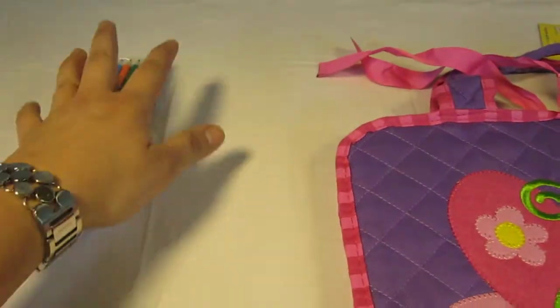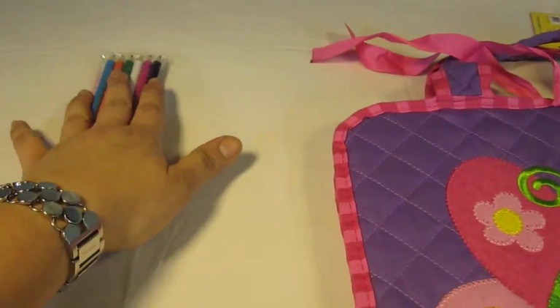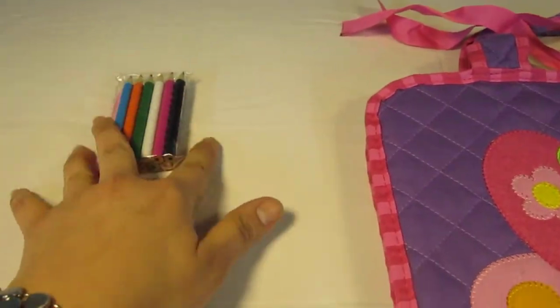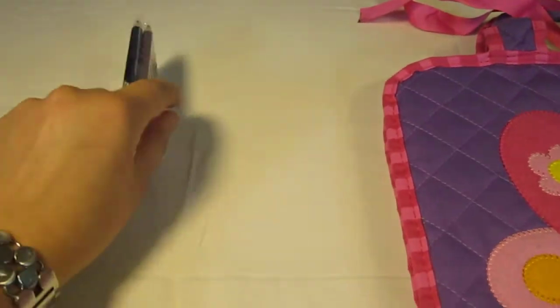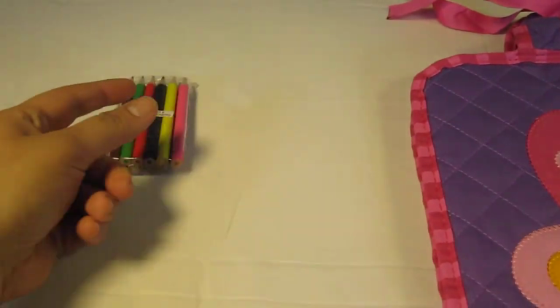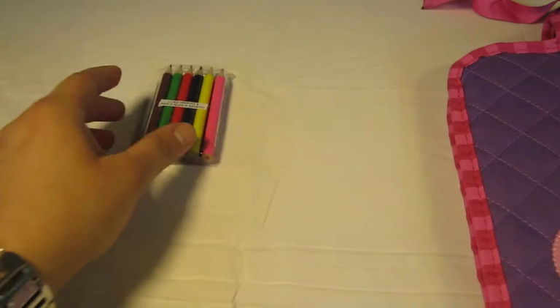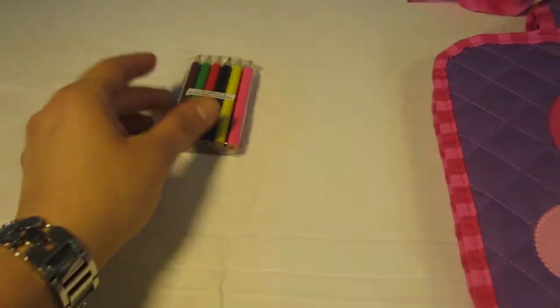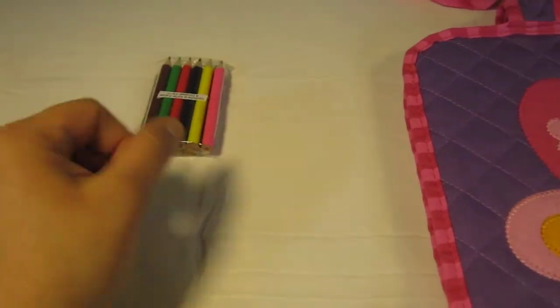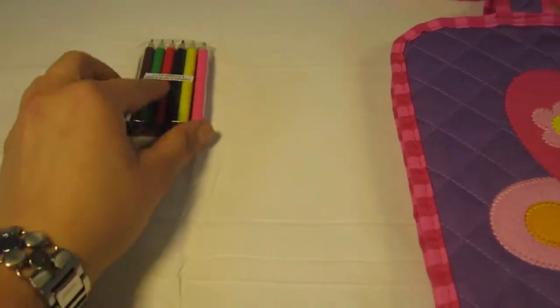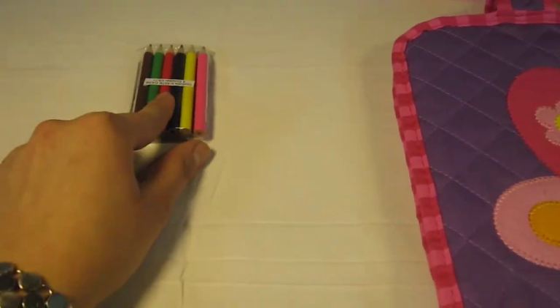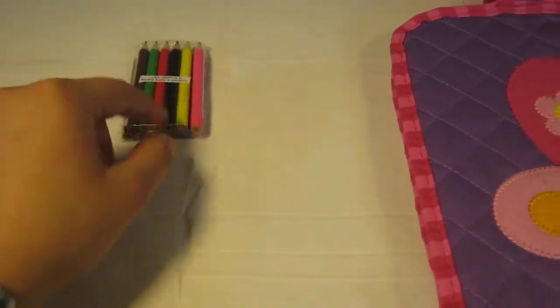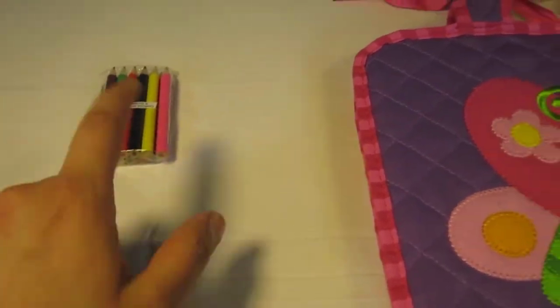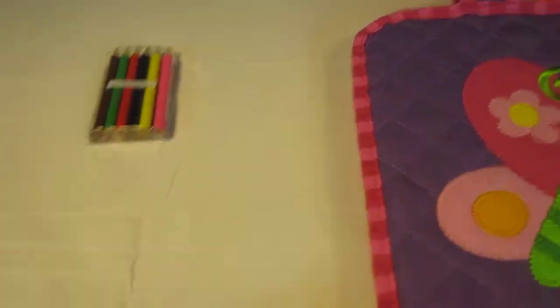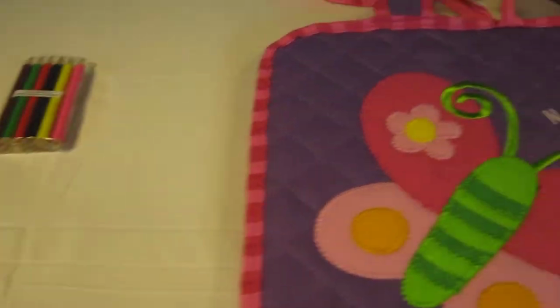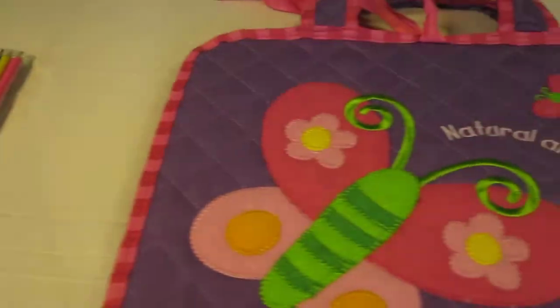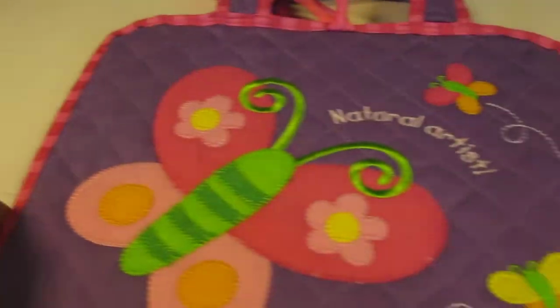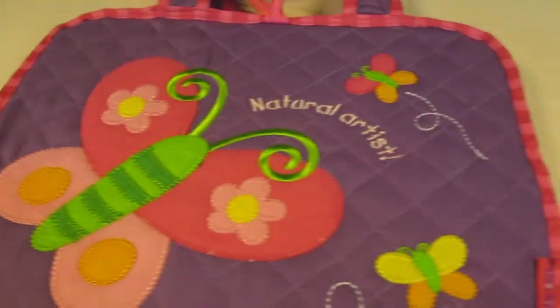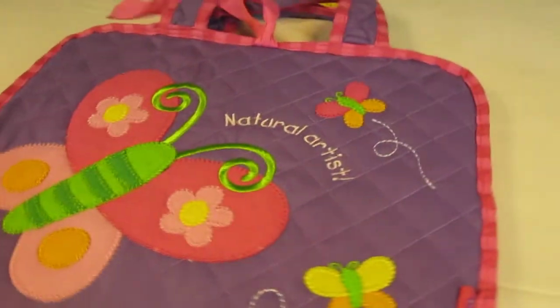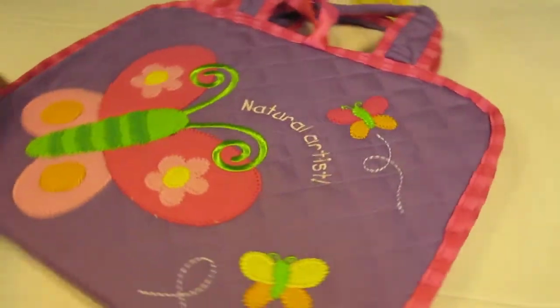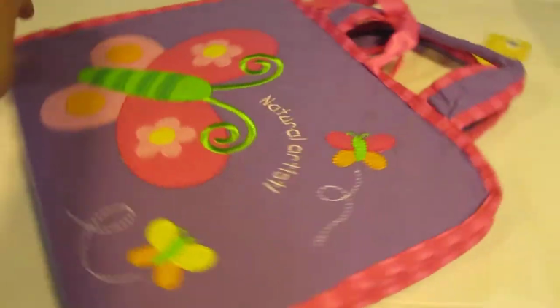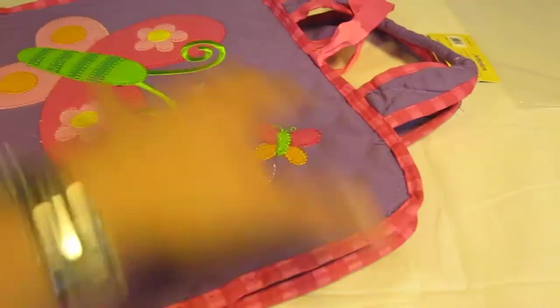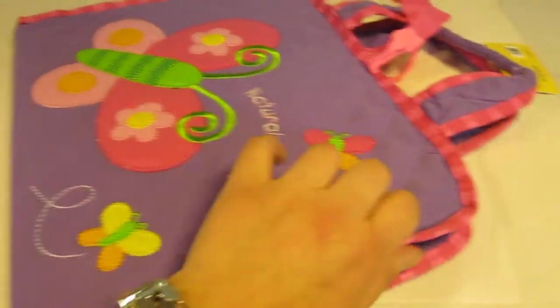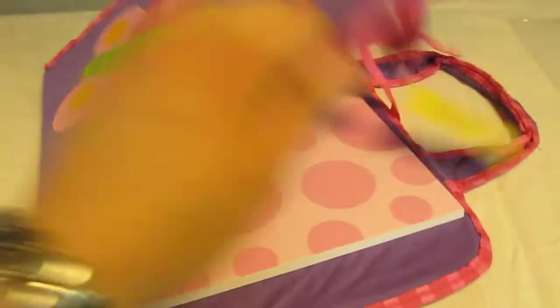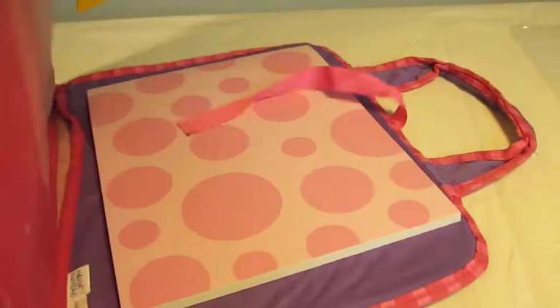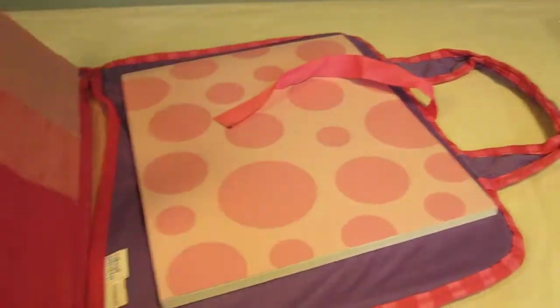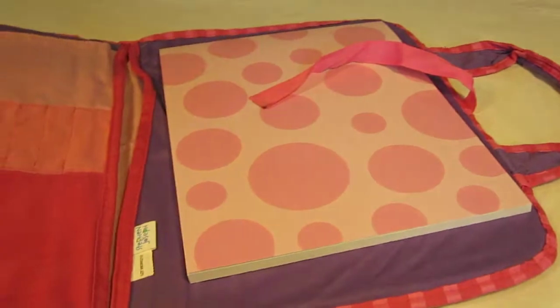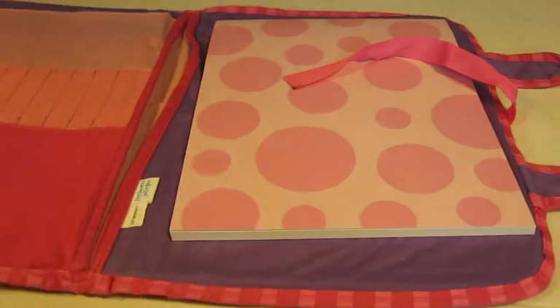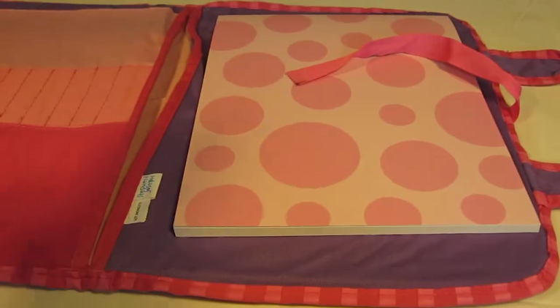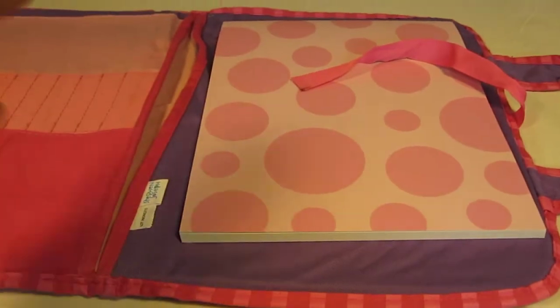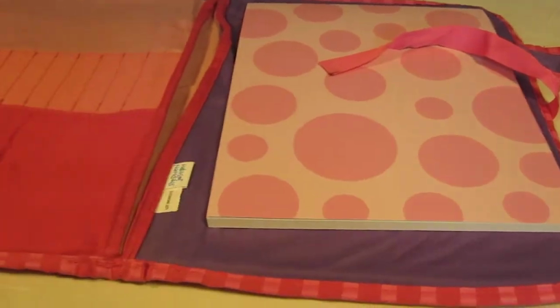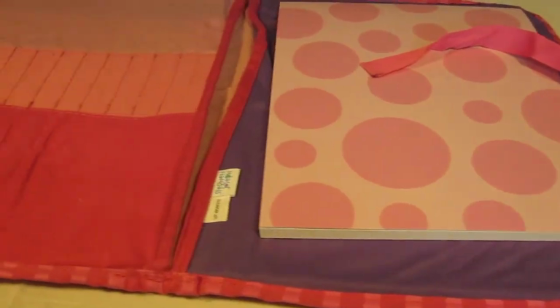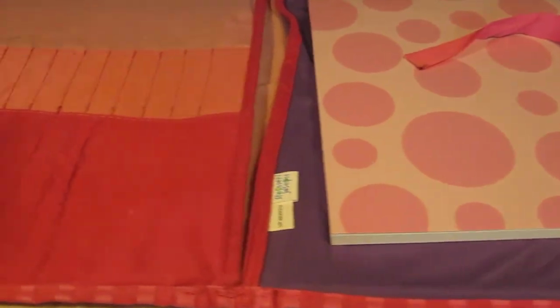It comes with different colored pencils, as you can see over here, and of course these do fit into the slot inside the artfolio itself.